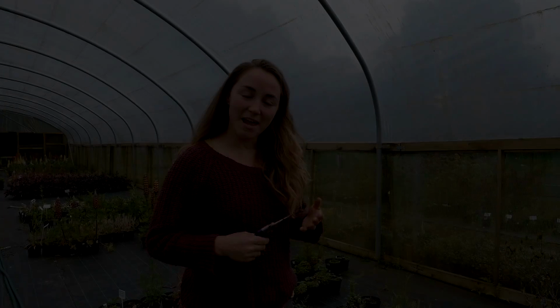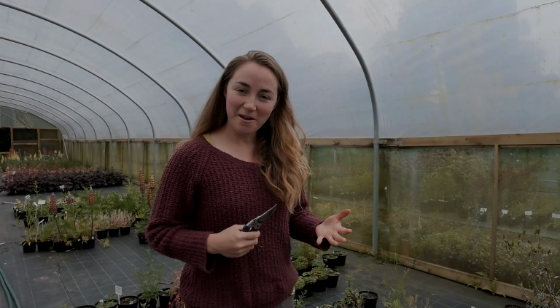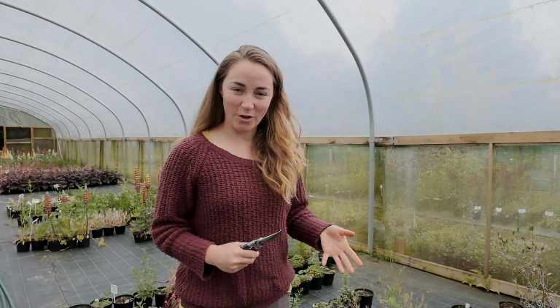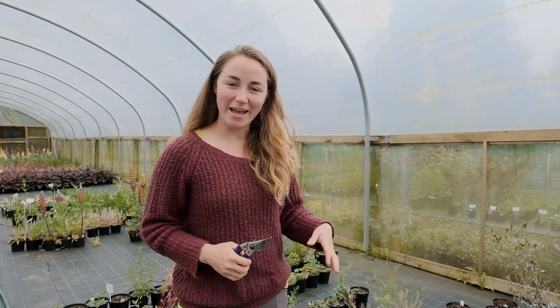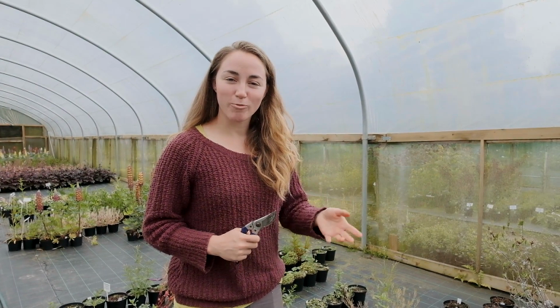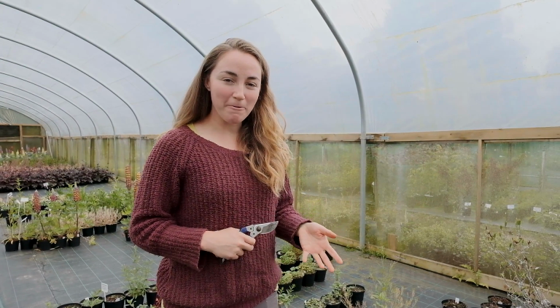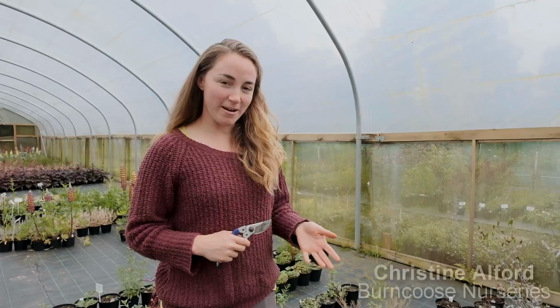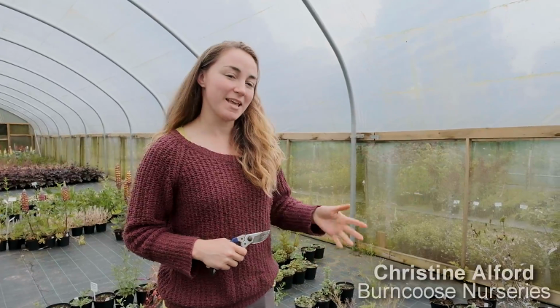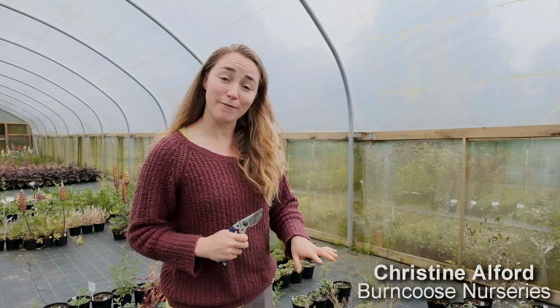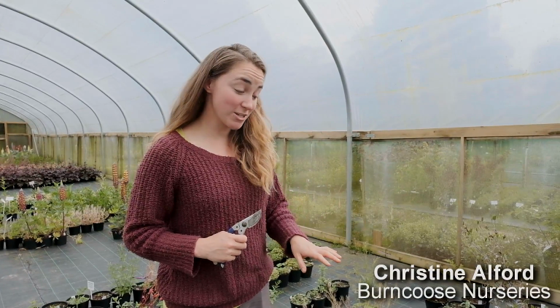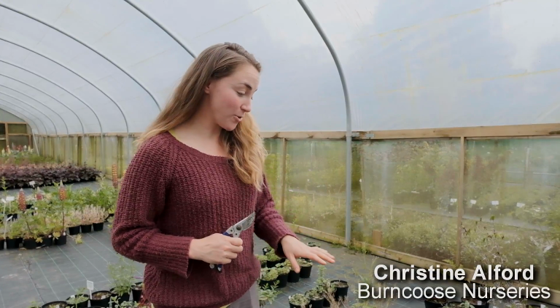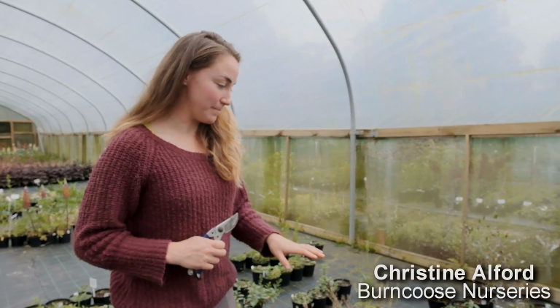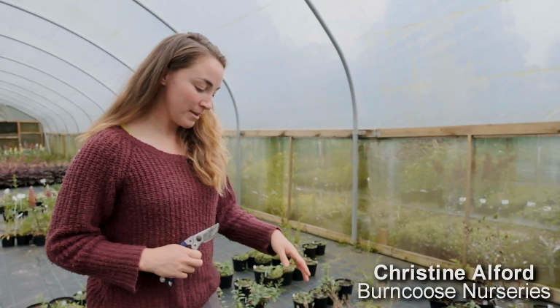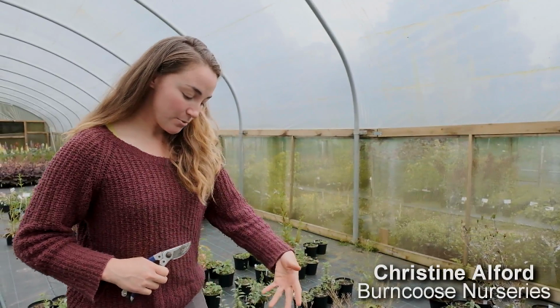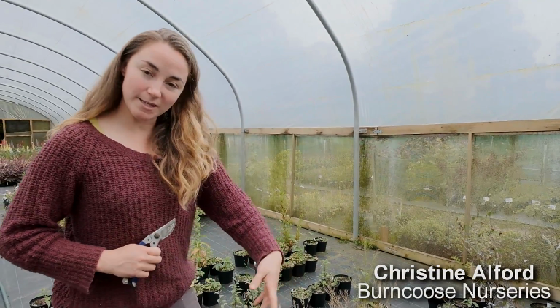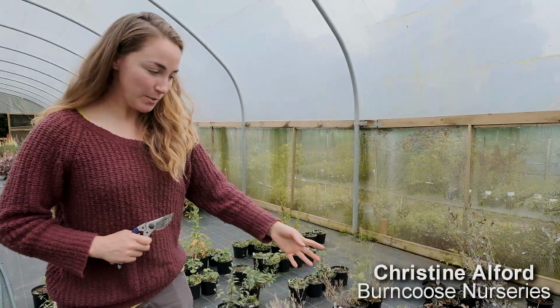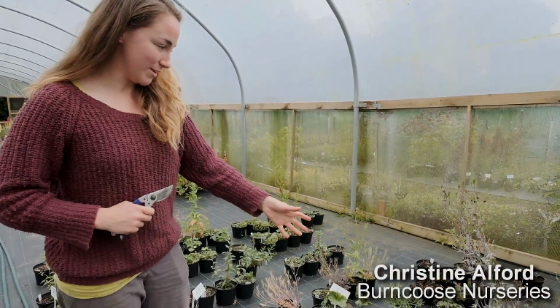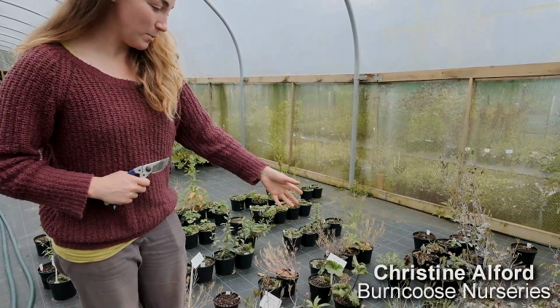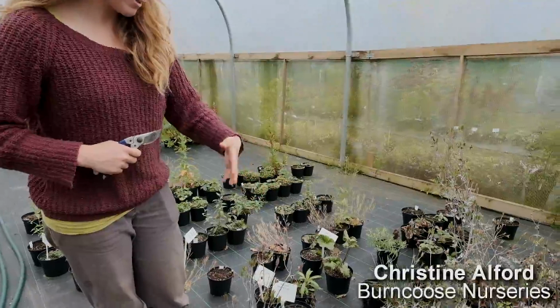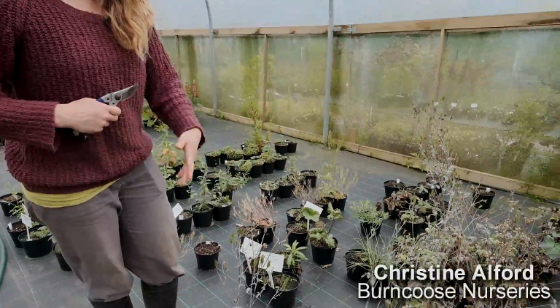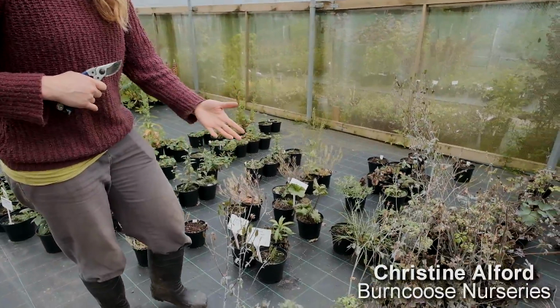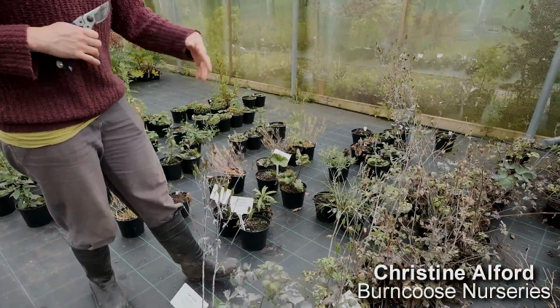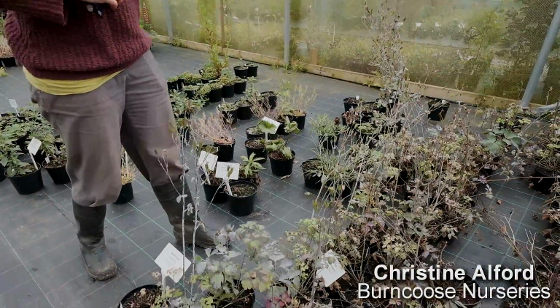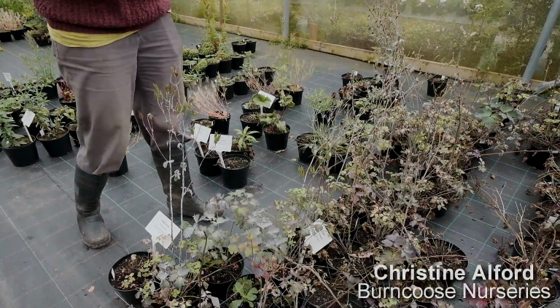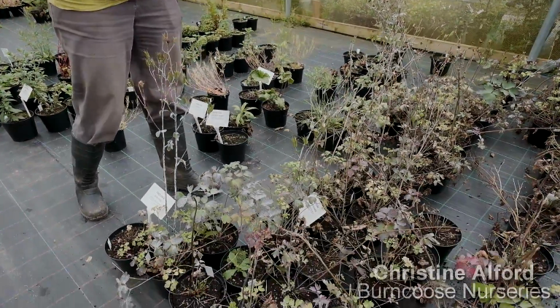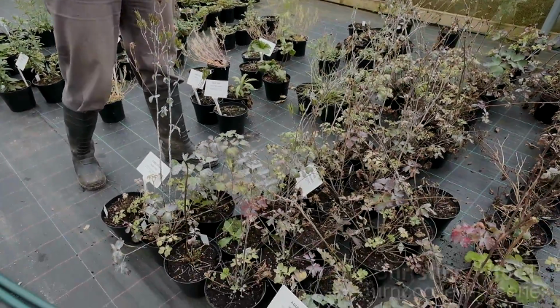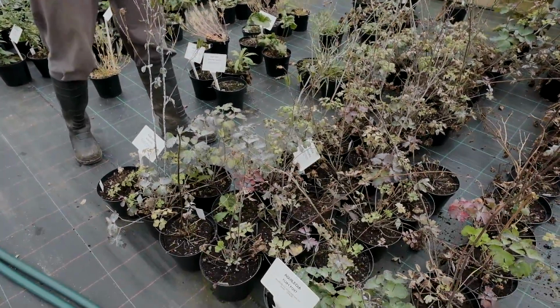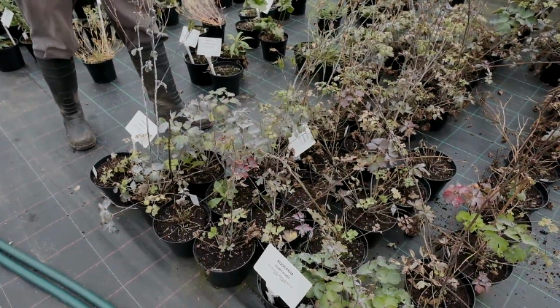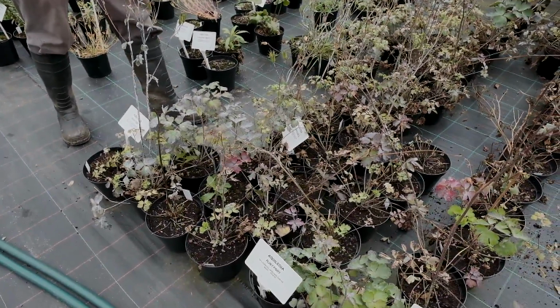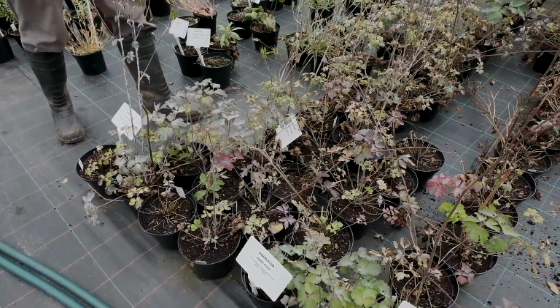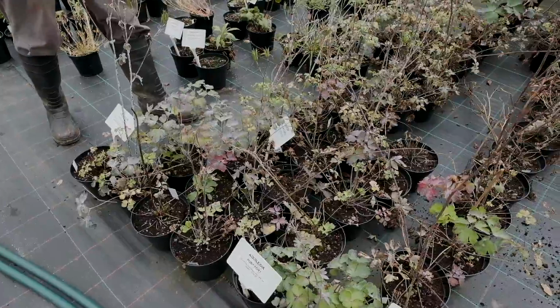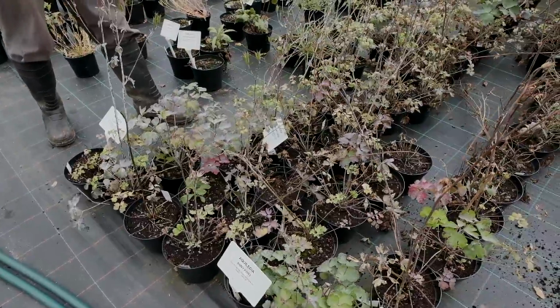Here we are in June and our spring flowering perennials have finished and gone over. Here we have some aquilegias which, as you can see, have gone over and are starting to go to seed. And we've also got the addition of some powdery mildew here.